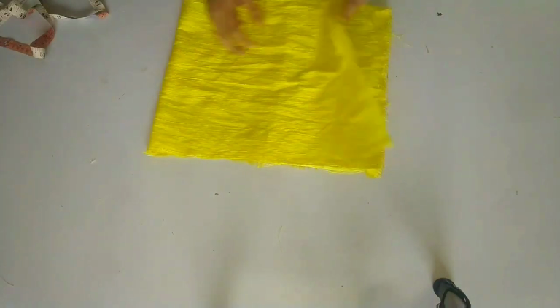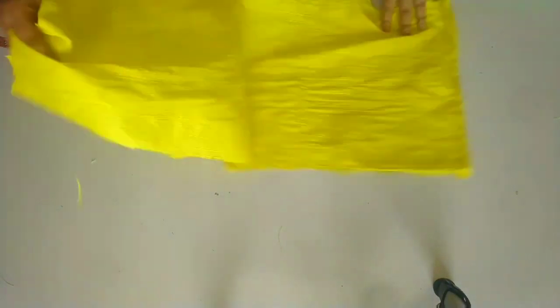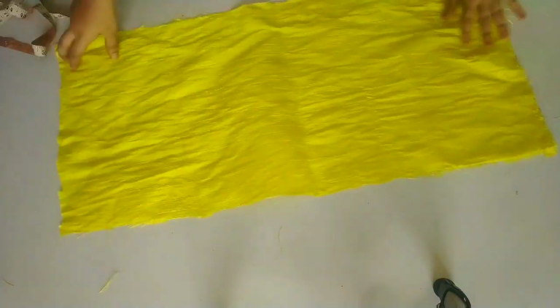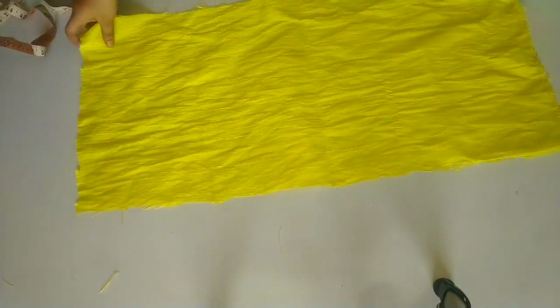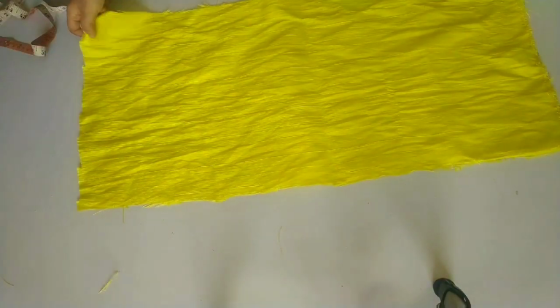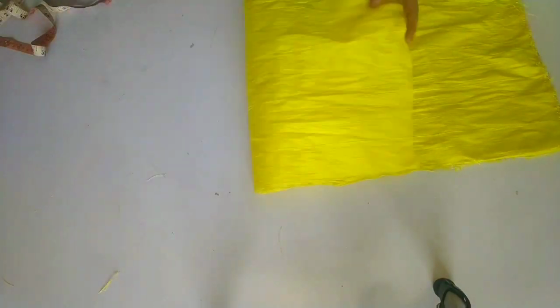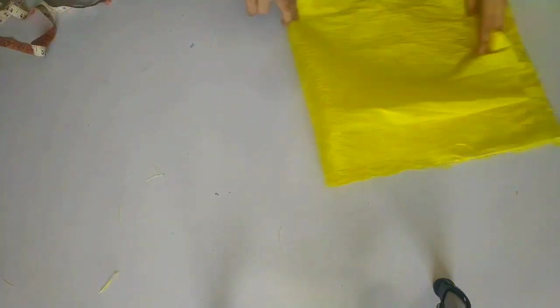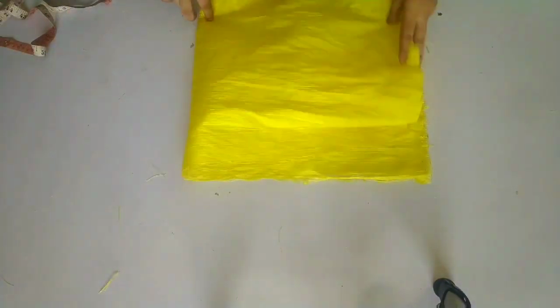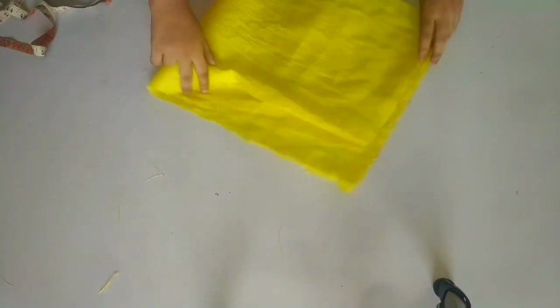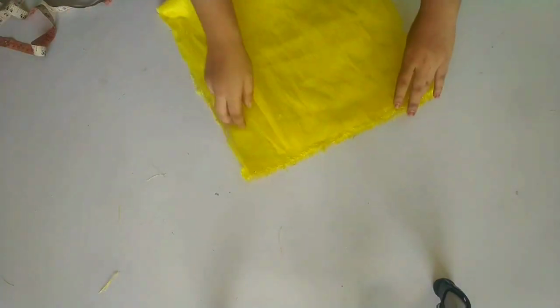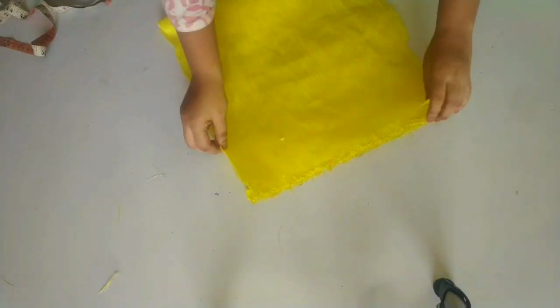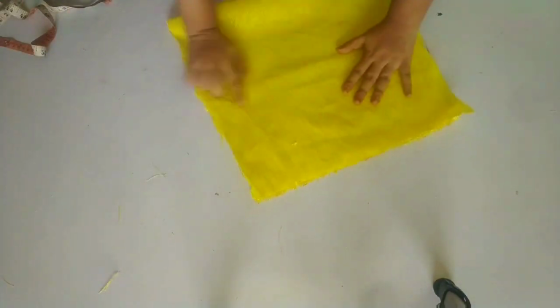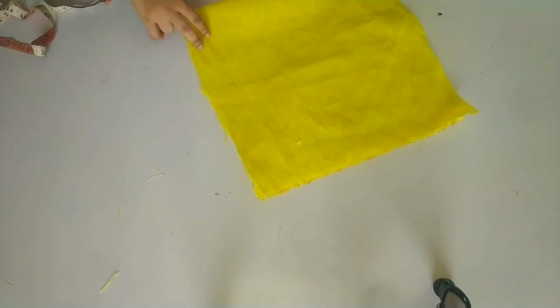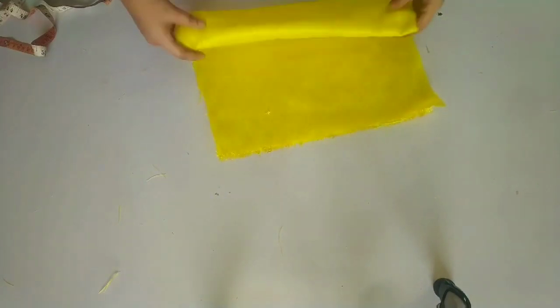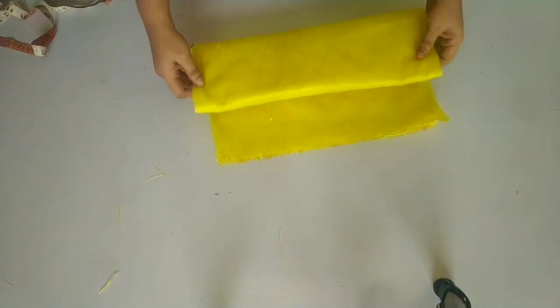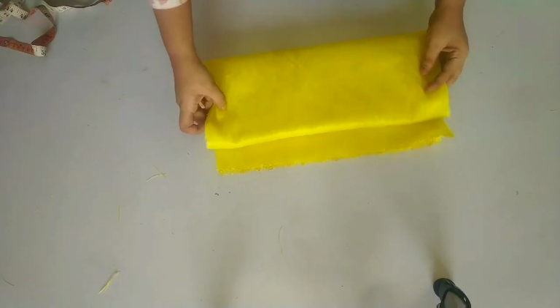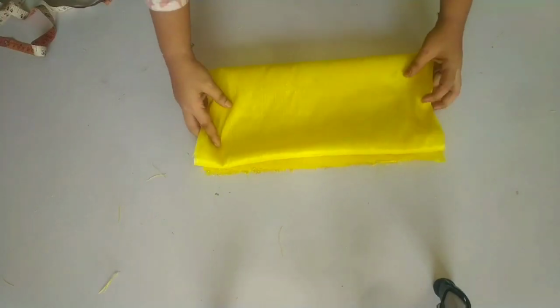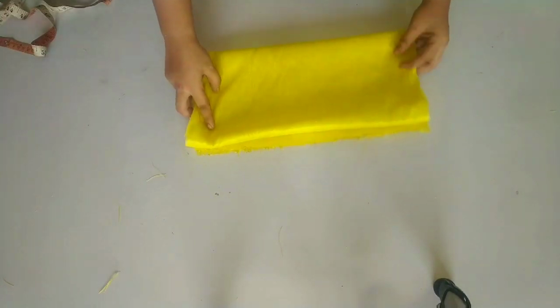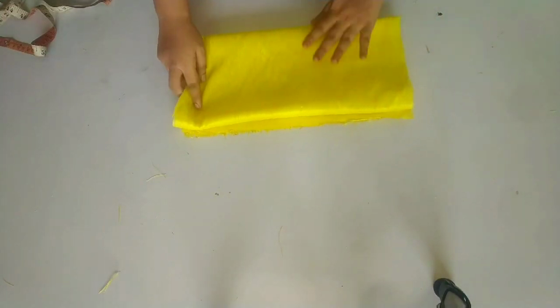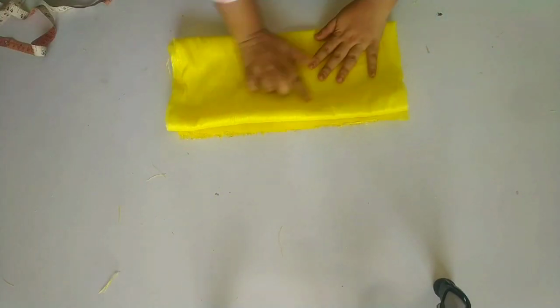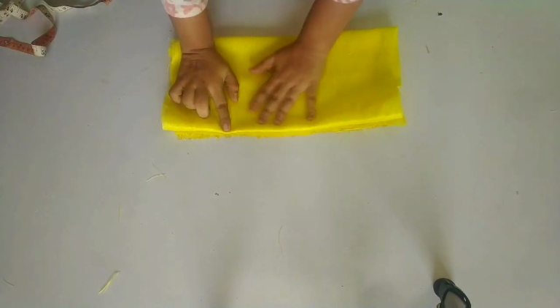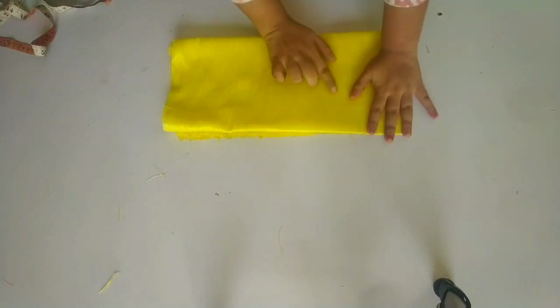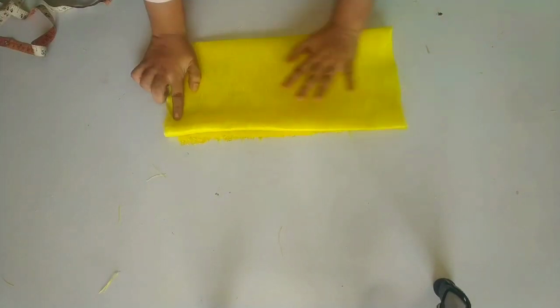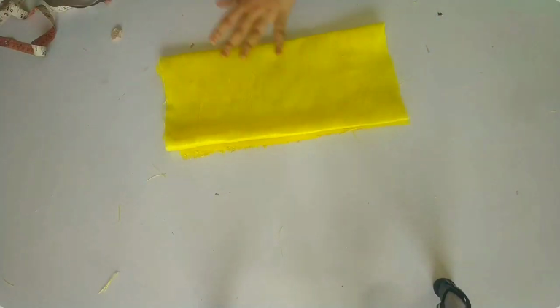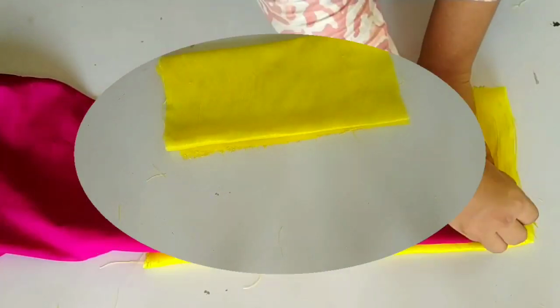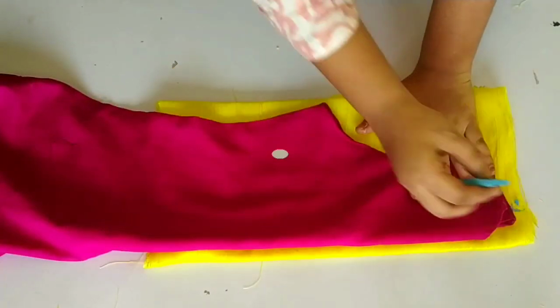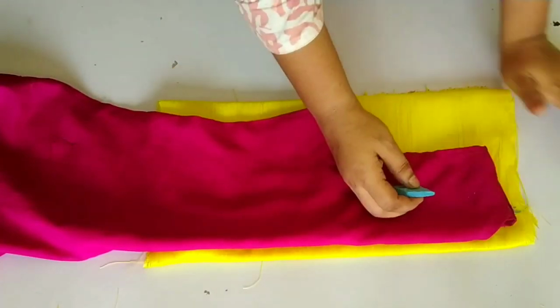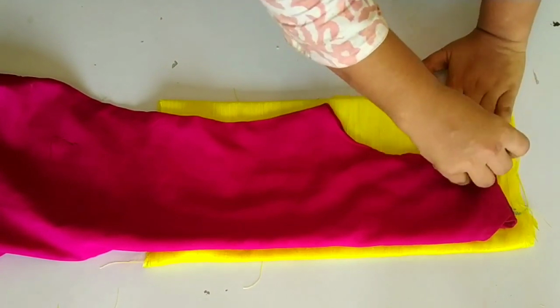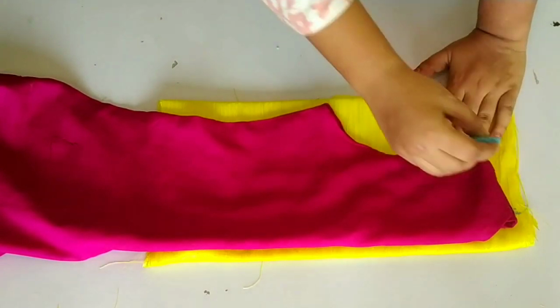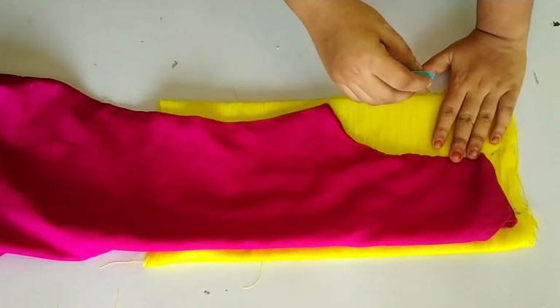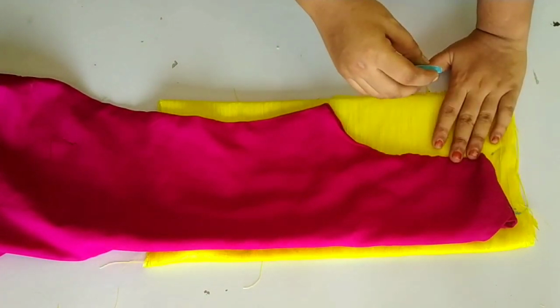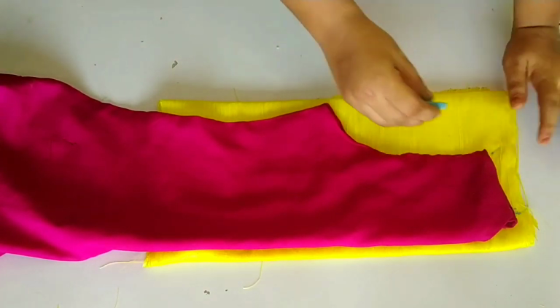First of all, I have taken a half meter of cloth which I will fold in 4 folds. After folding, I will mark your fitting. Please take your shoulder, armholes, and side fitting measurements.